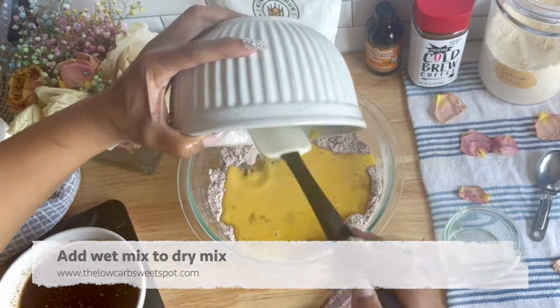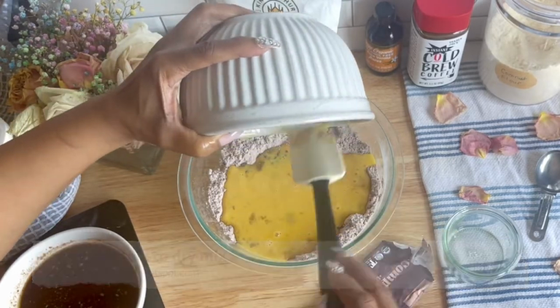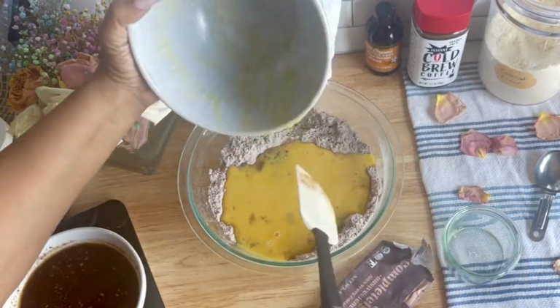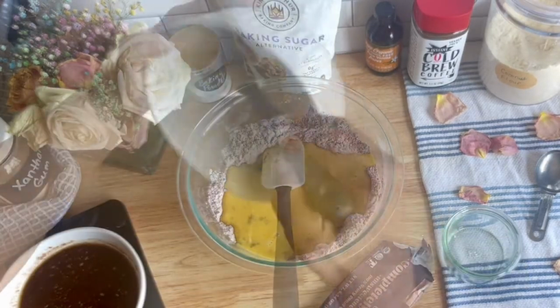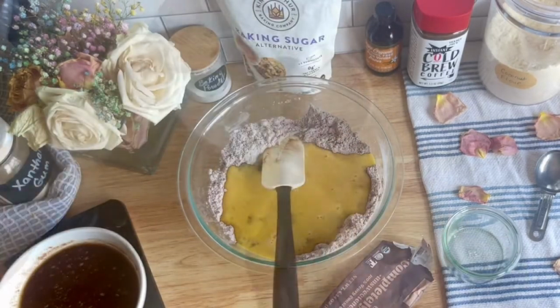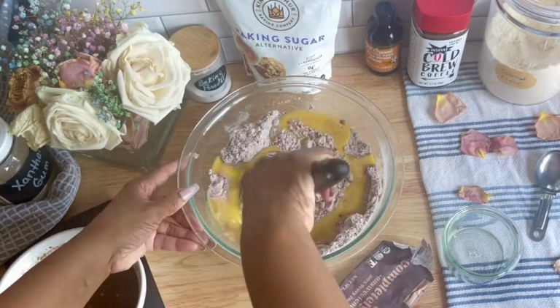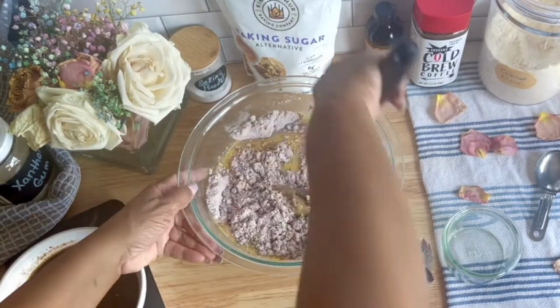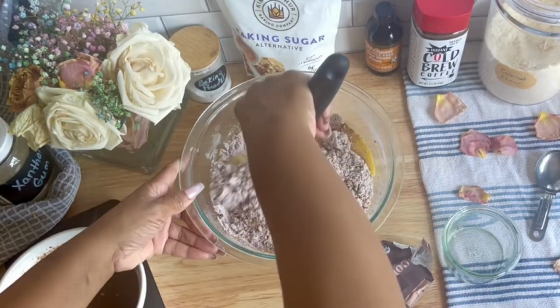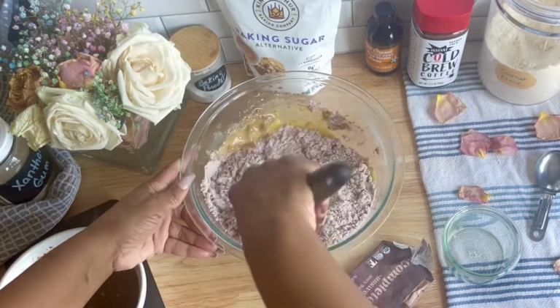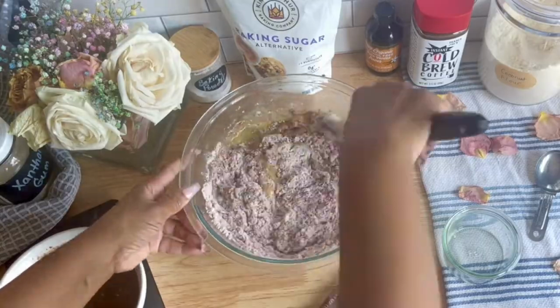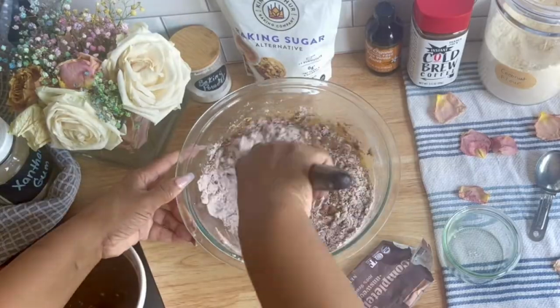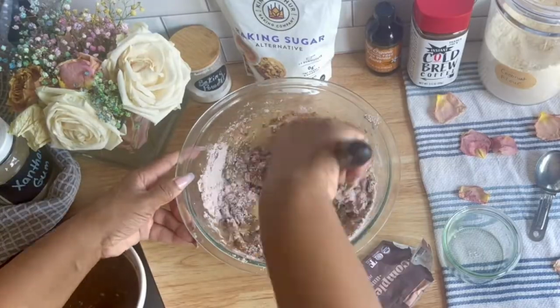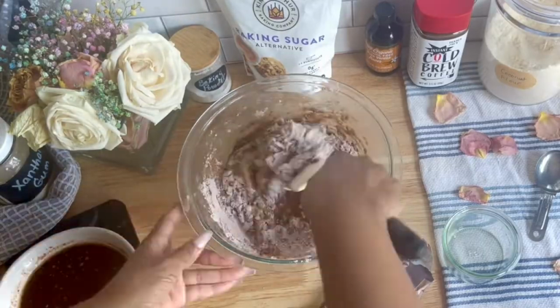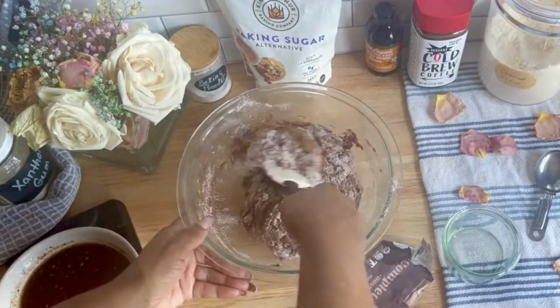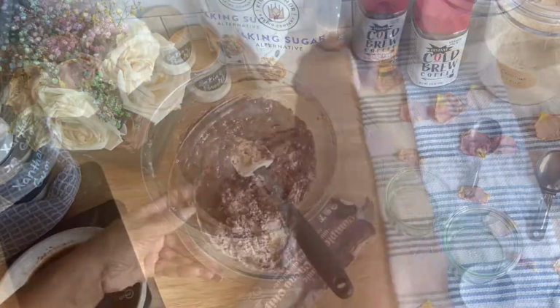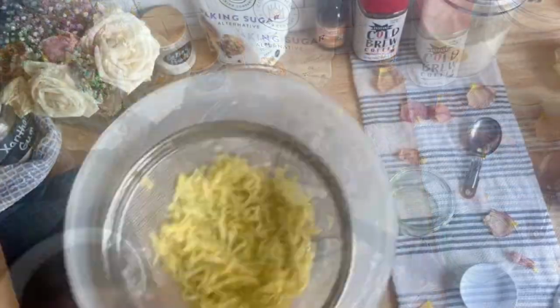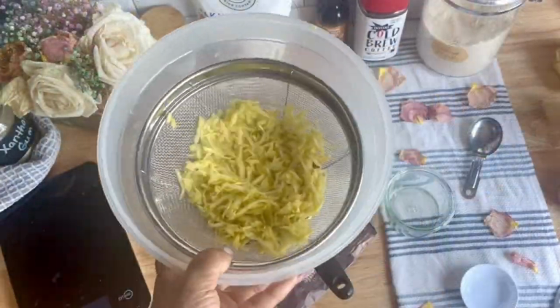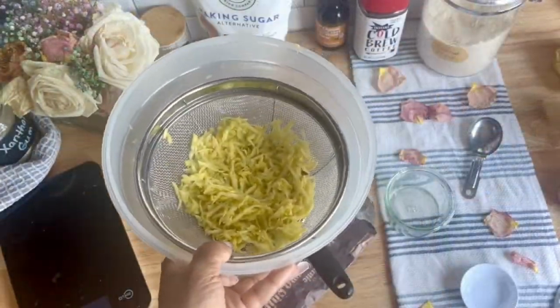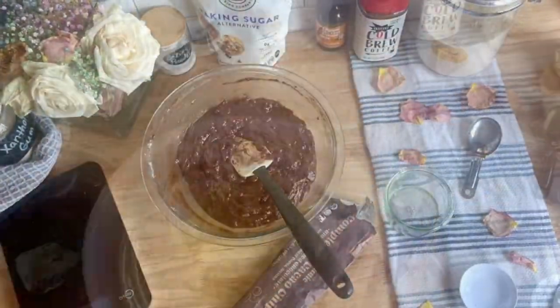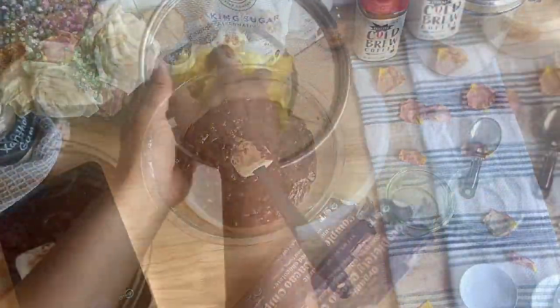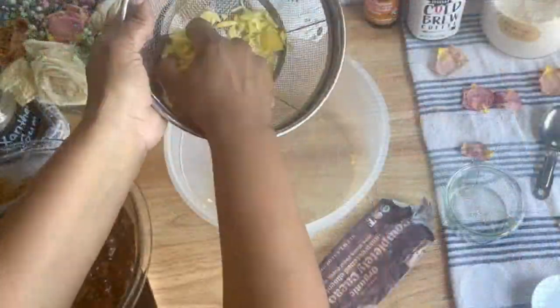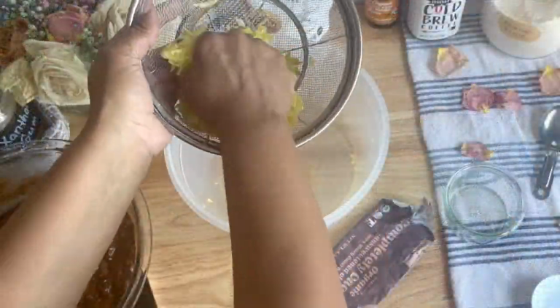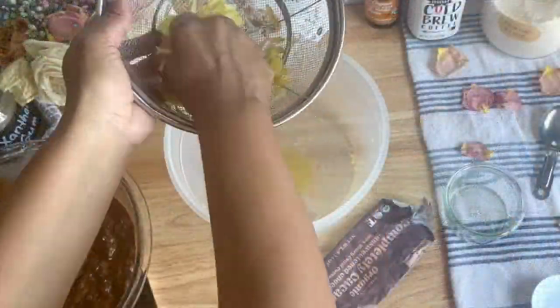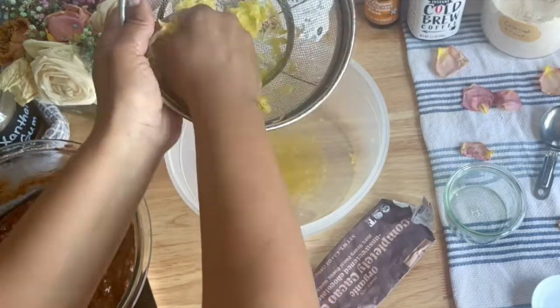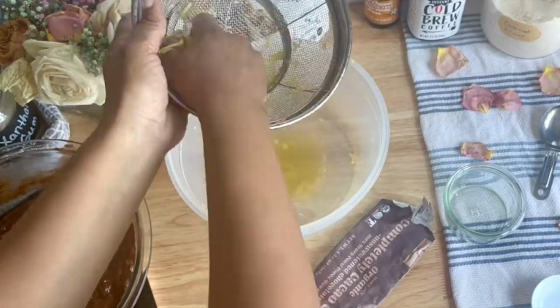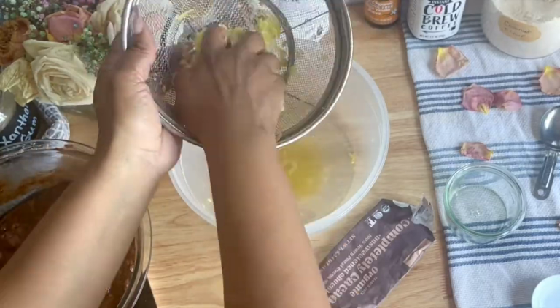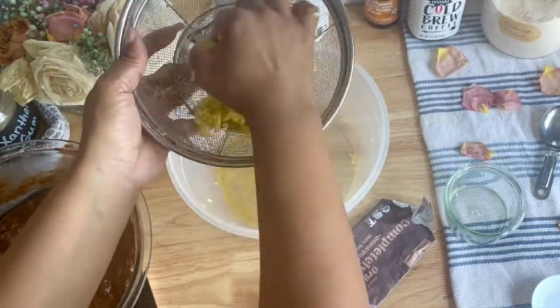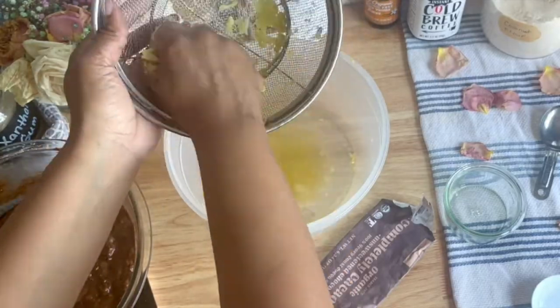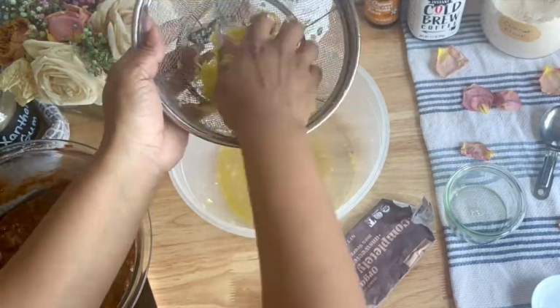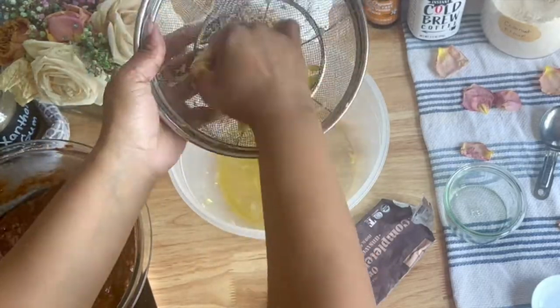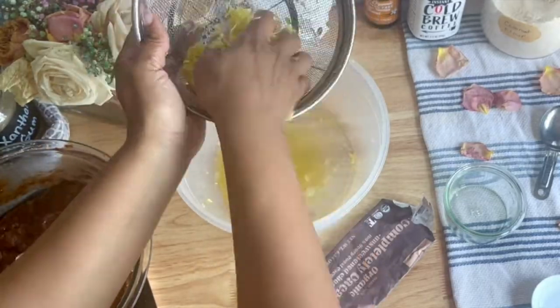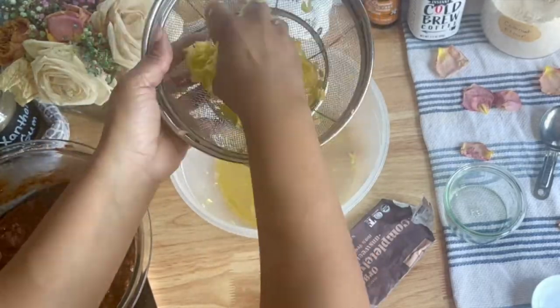Next, add your wet ingredients into the dry ingredients, starting with the egg. Now you can add the chocolate and butter mix in, and mix that until it's well incorporated.